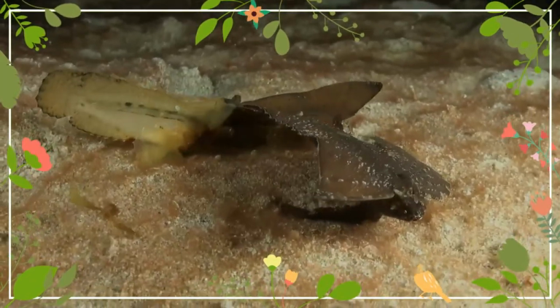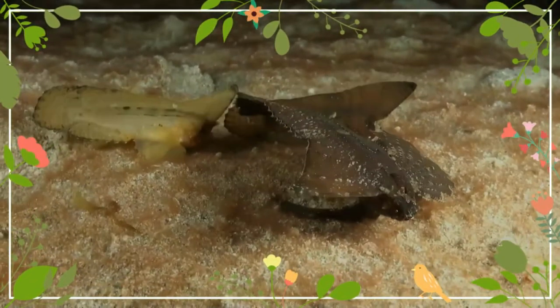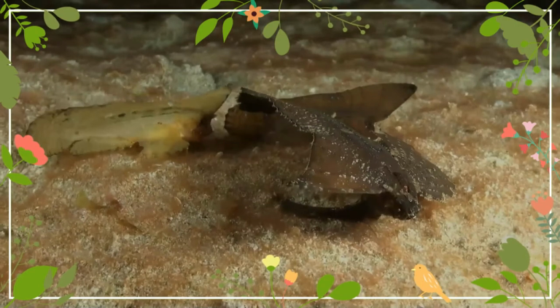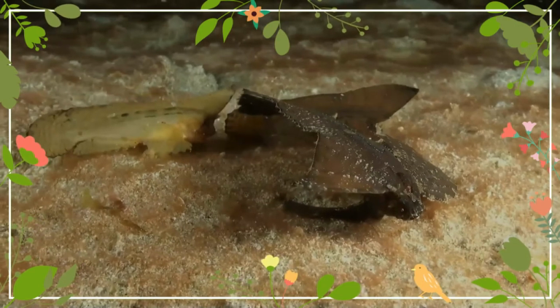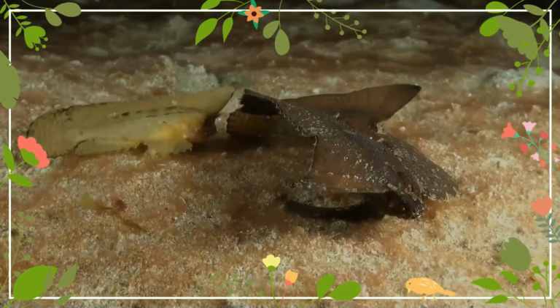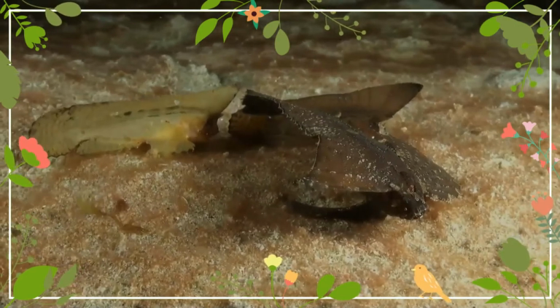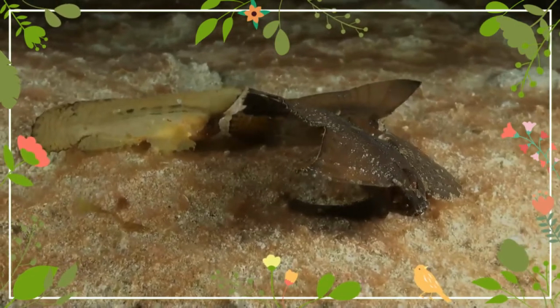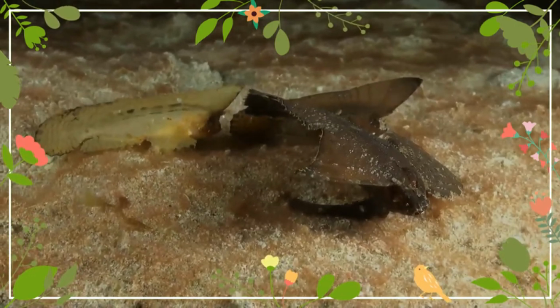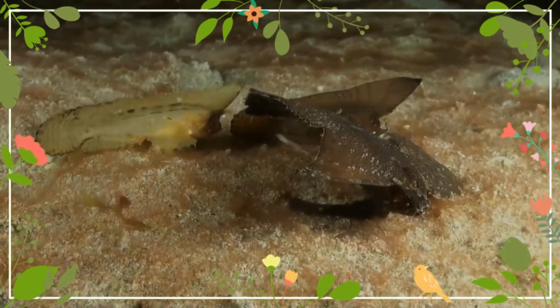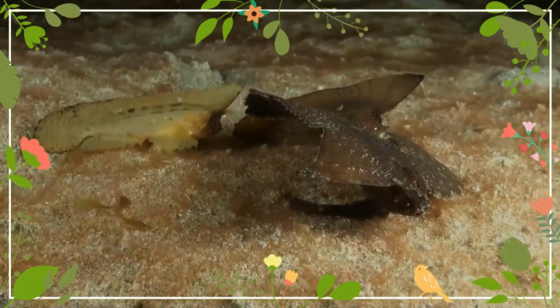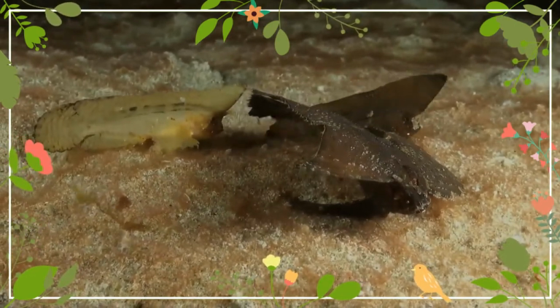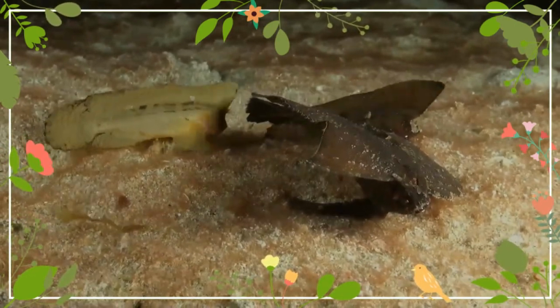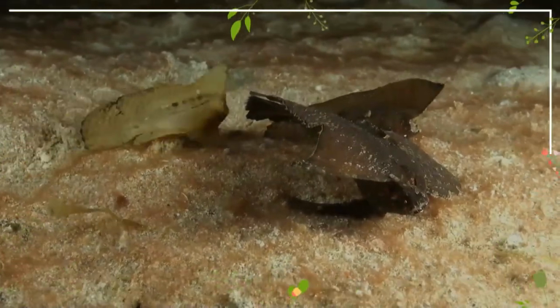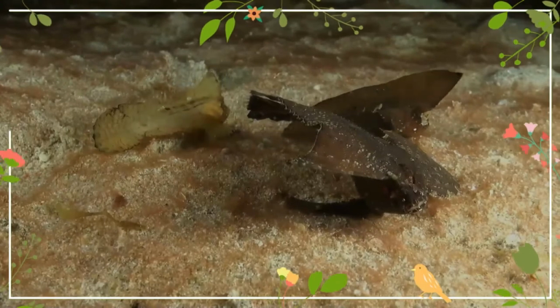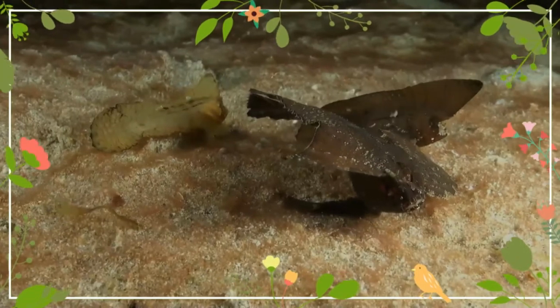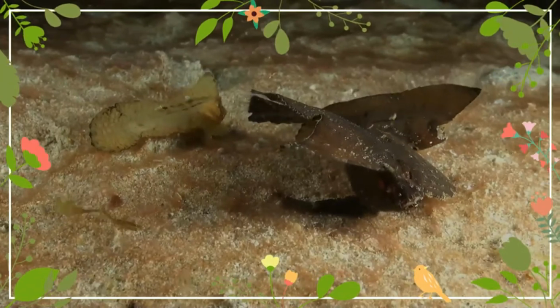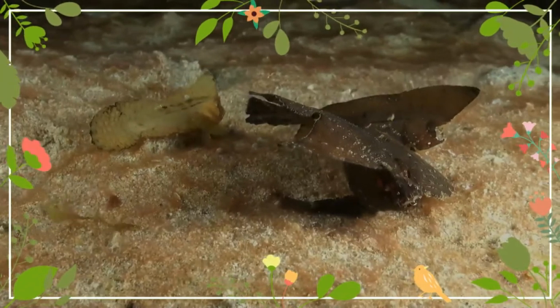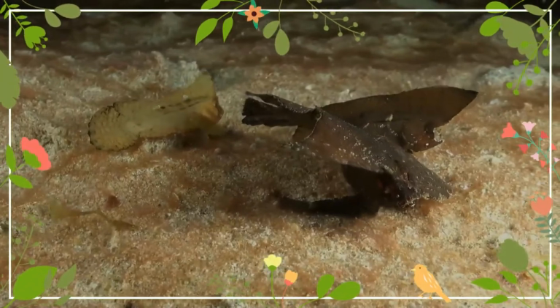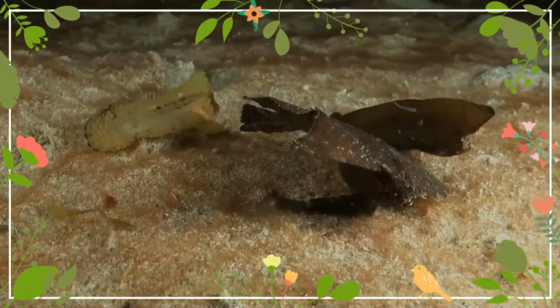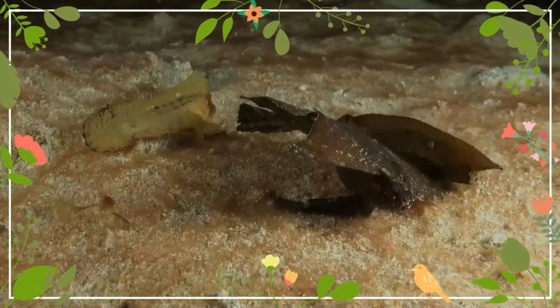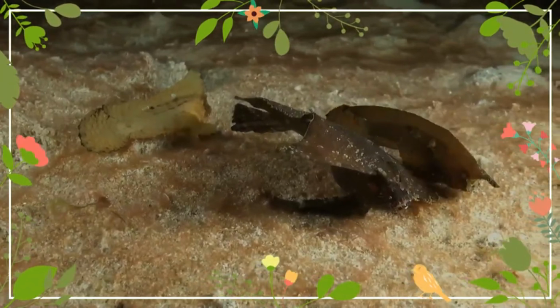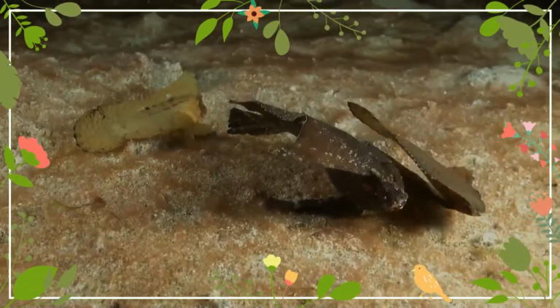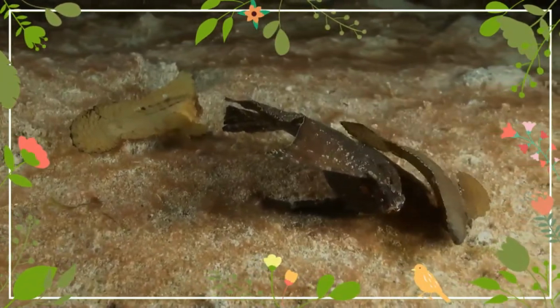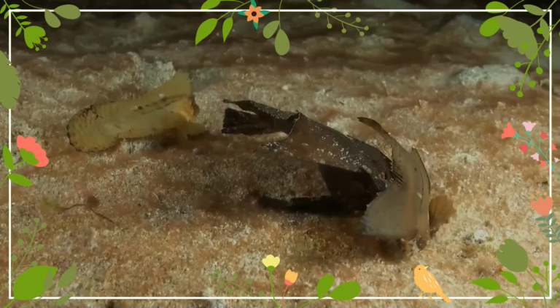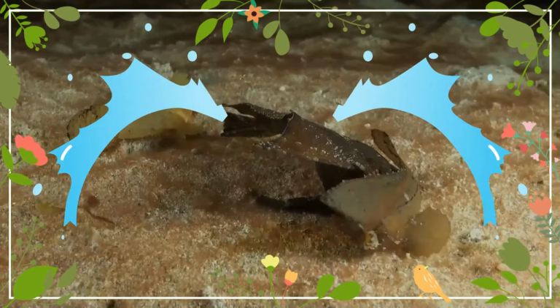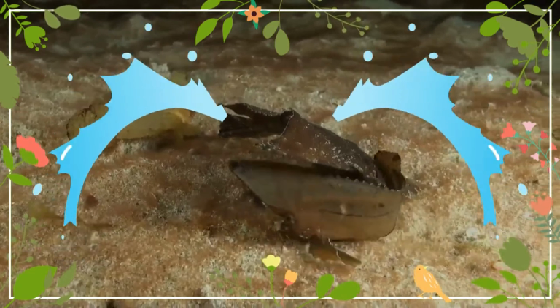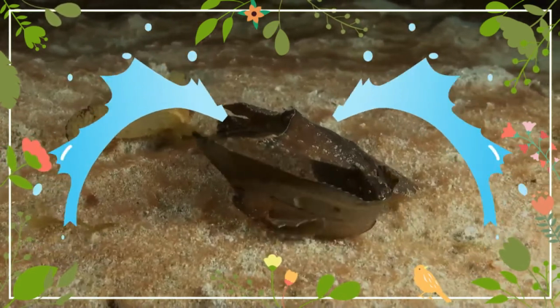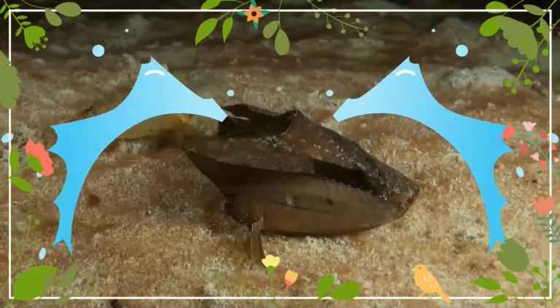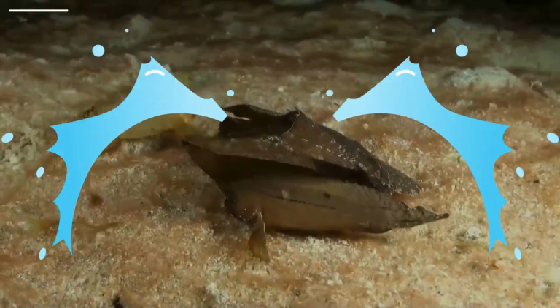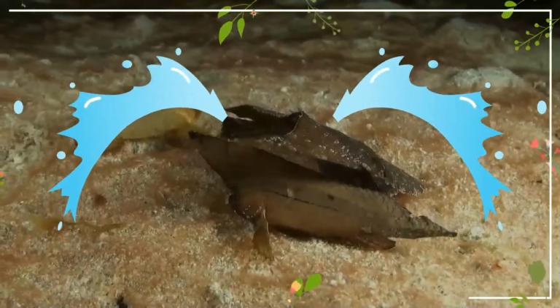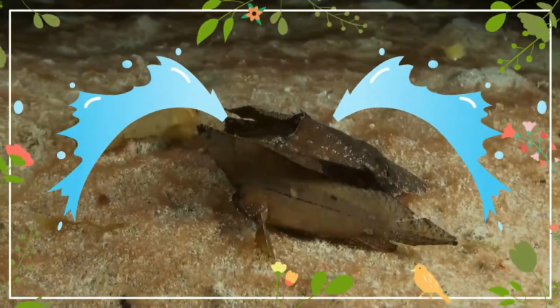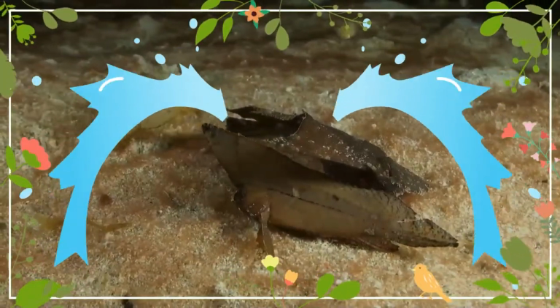This species occurs in the tropical West Pacific Ocean, from Malaysia to Japan, and from Indonesia to Australia. Ablabys taenianotus lives at depths from 1 to 18 meters on sandy, silty or rubble bottoms, and also in fields of seagrass Zosteraceae.